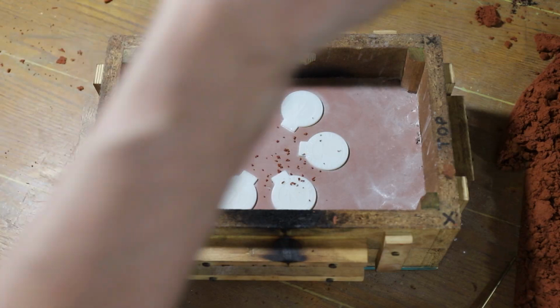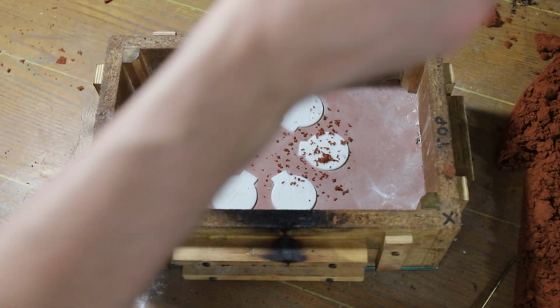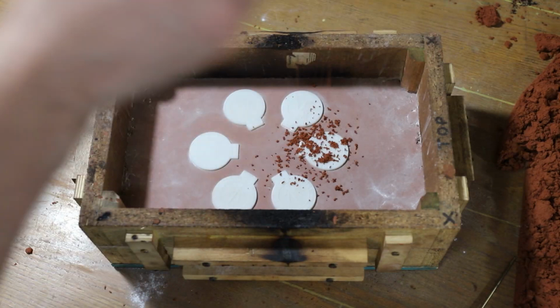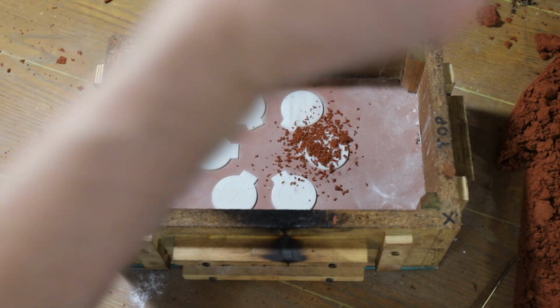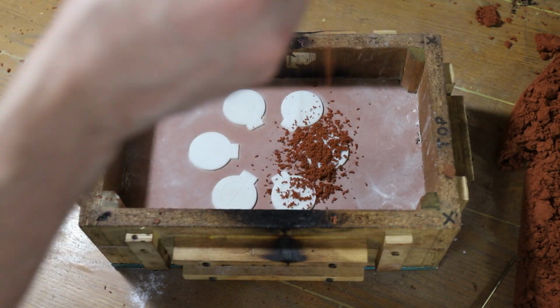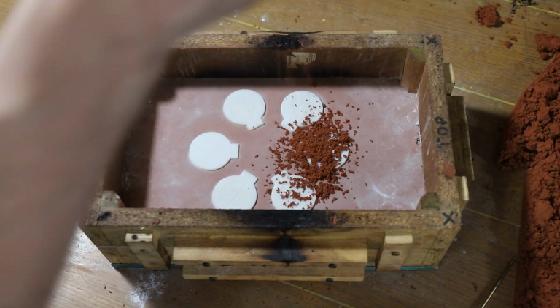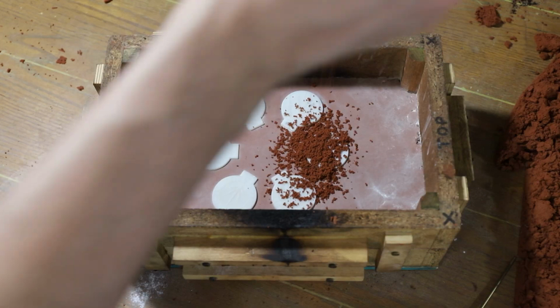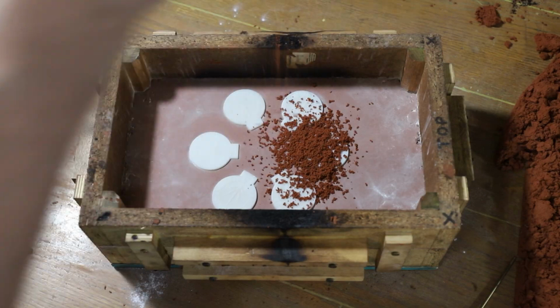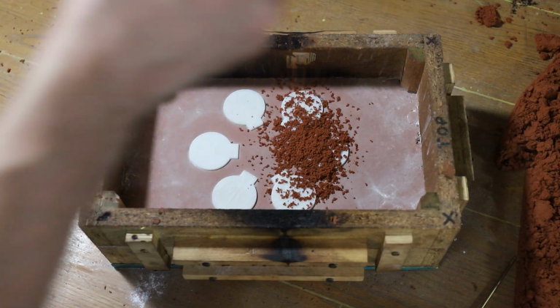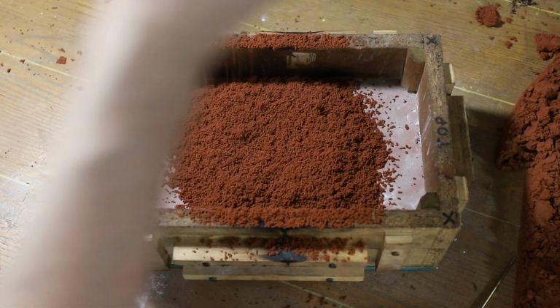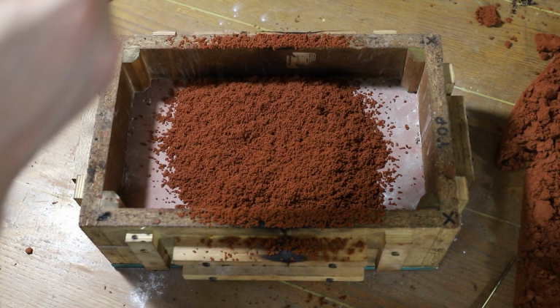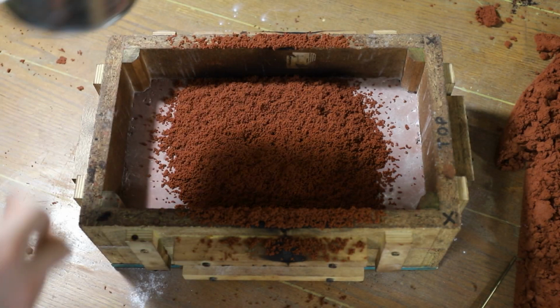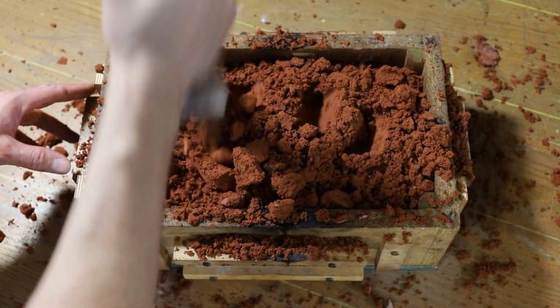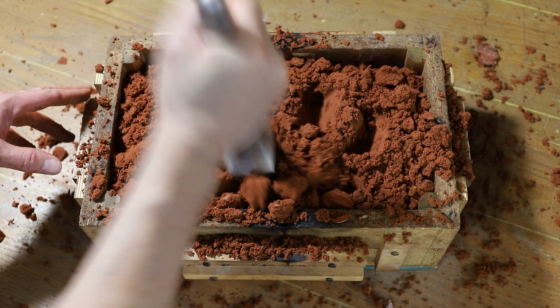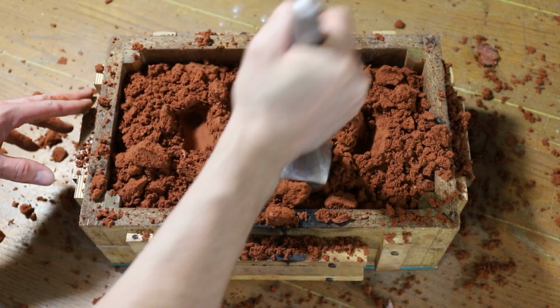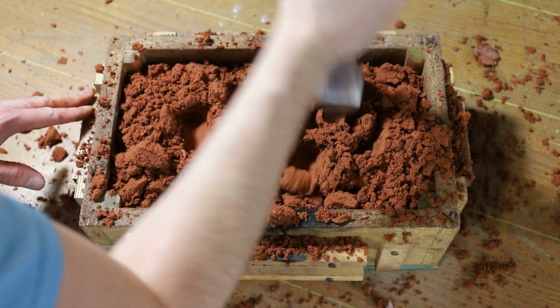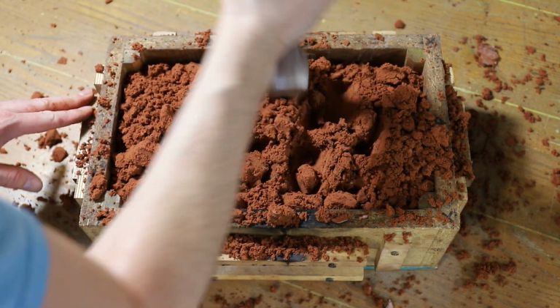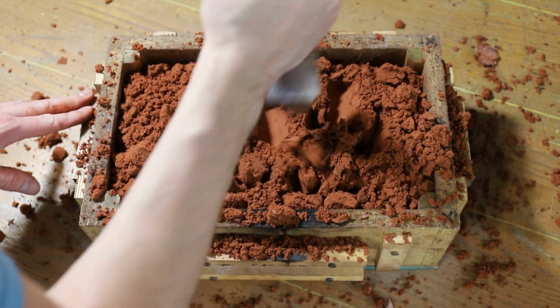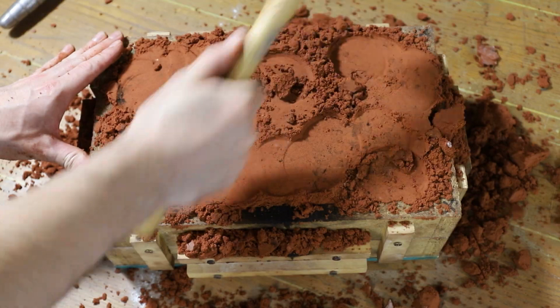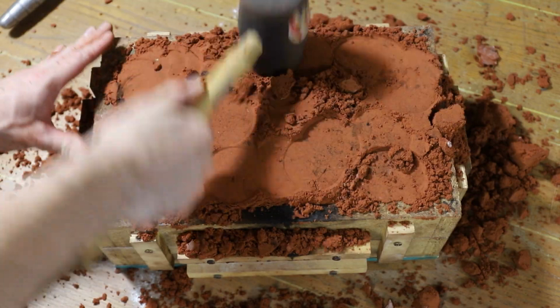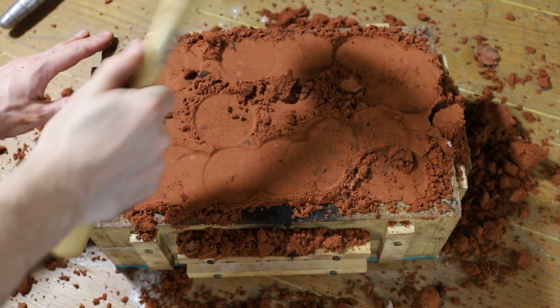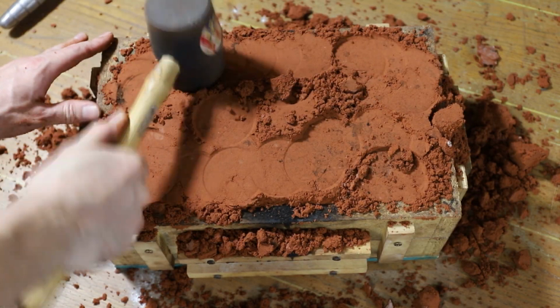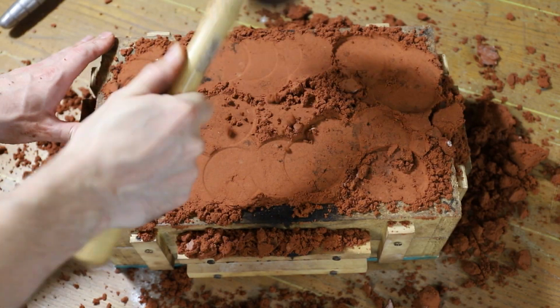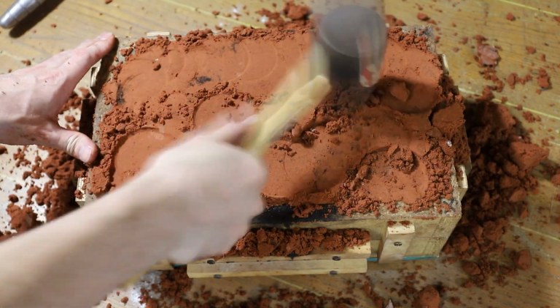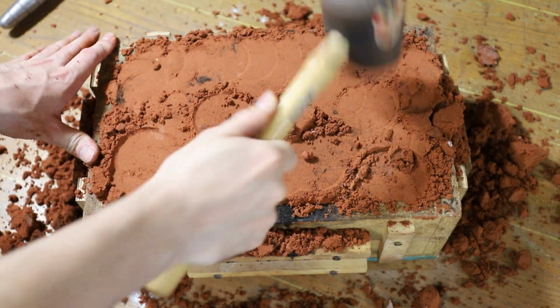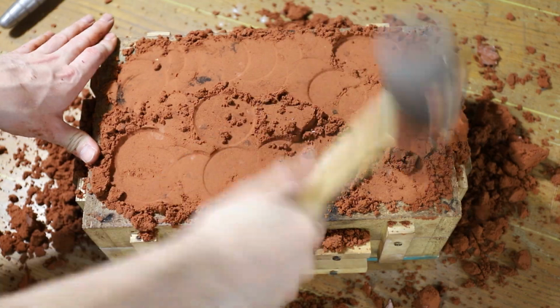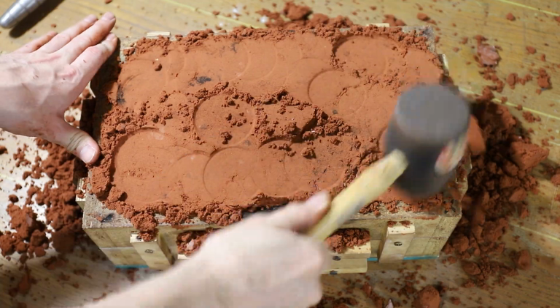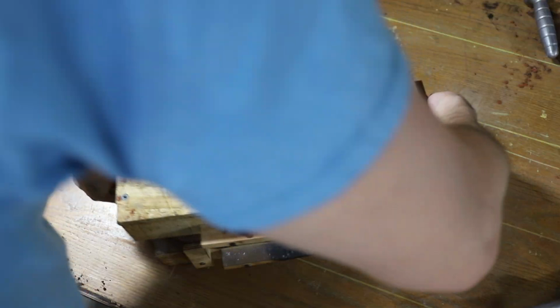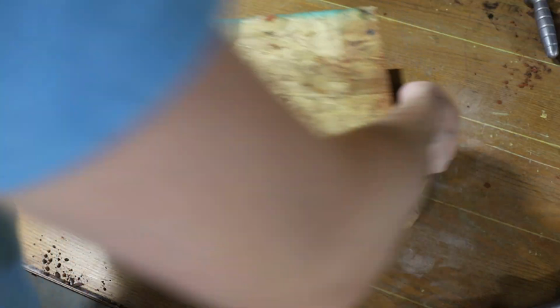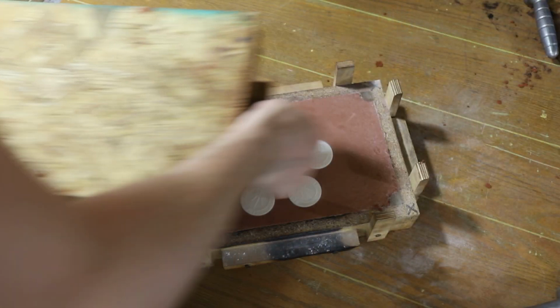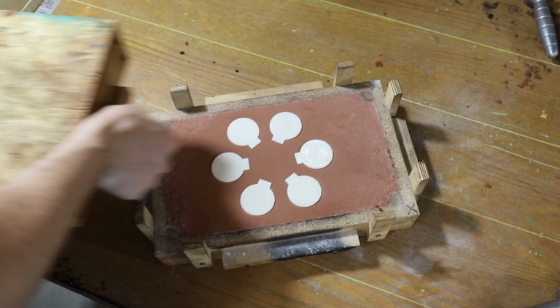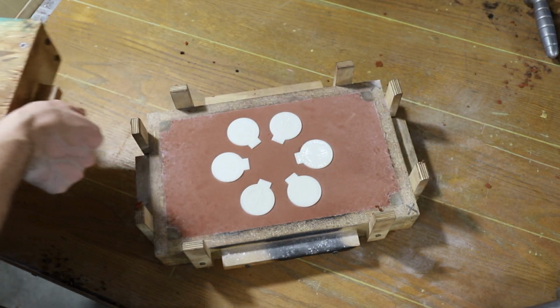I used these models as patterns to make a simple sand mold. For those of you who are interested in the entire mold making process, I'll include that at the end of the video.